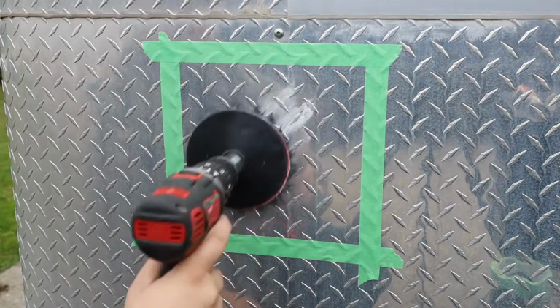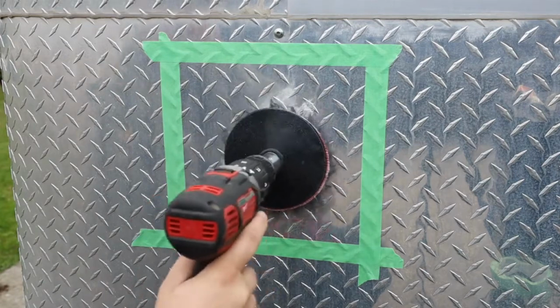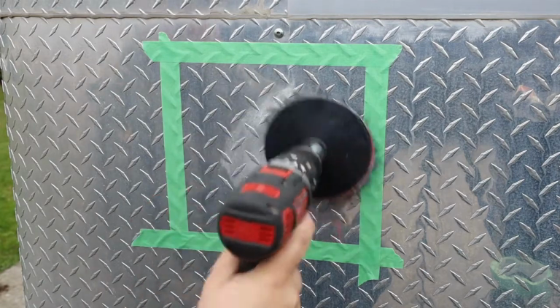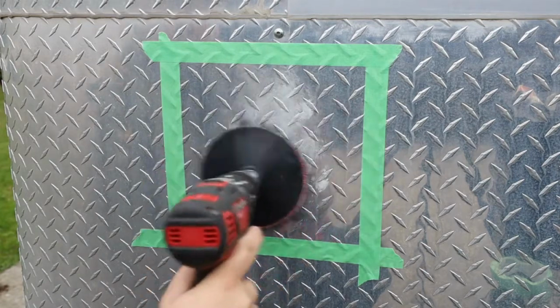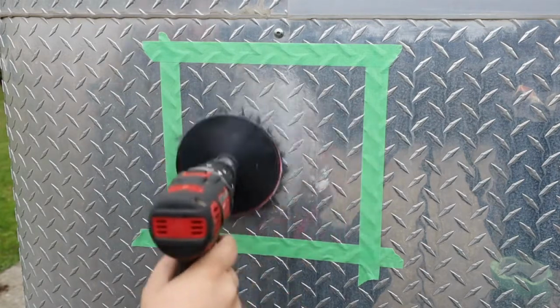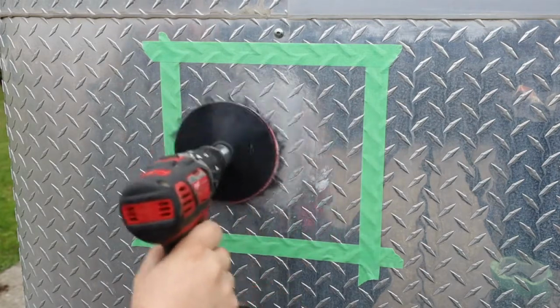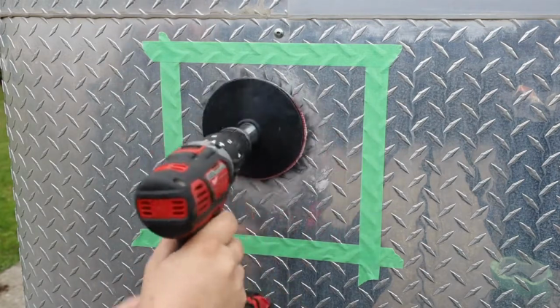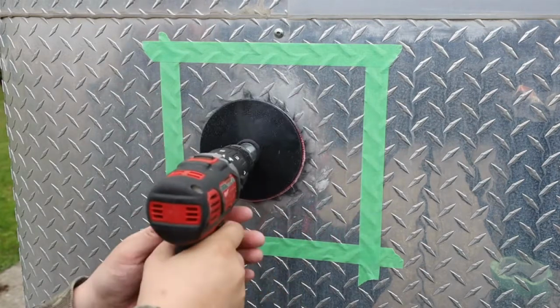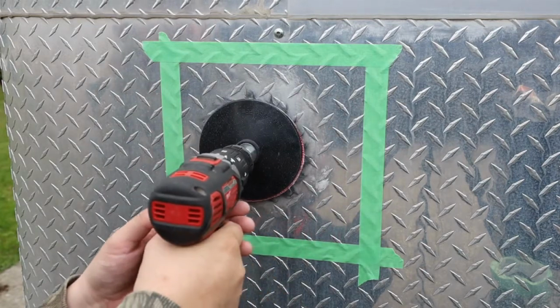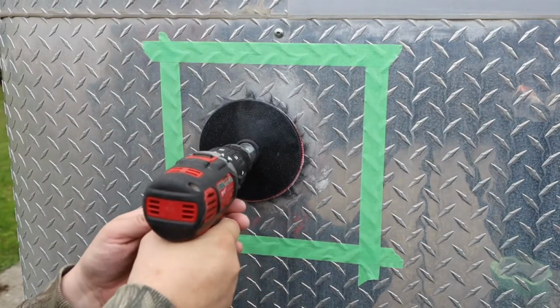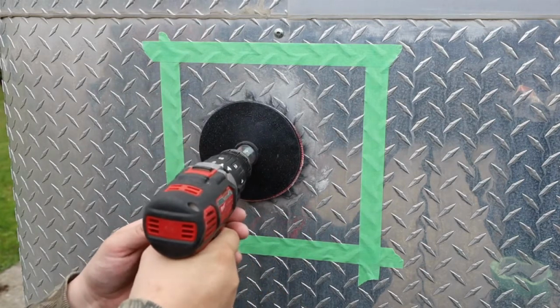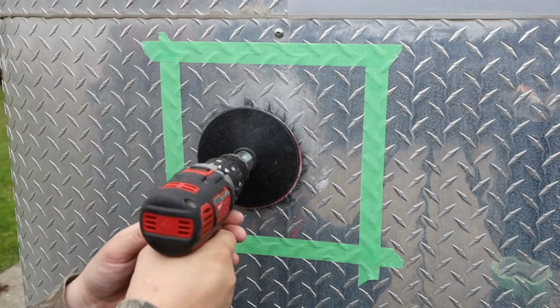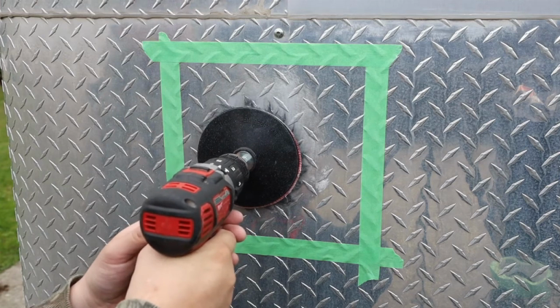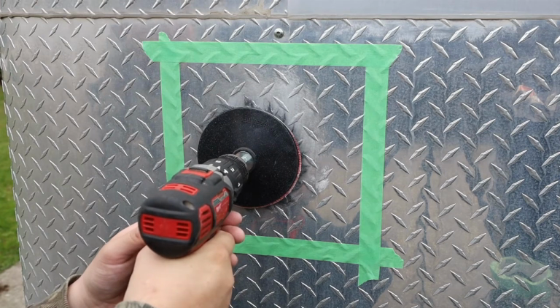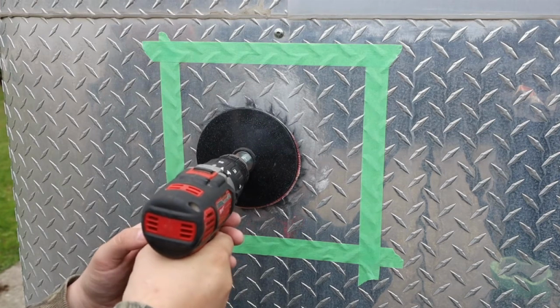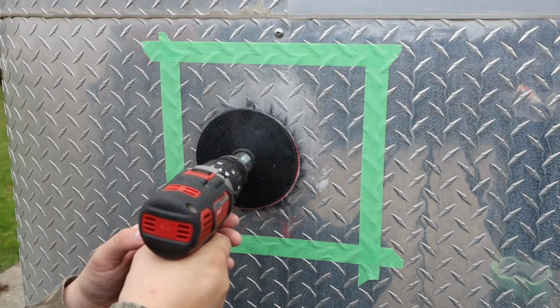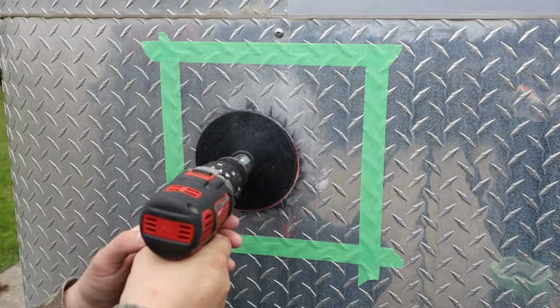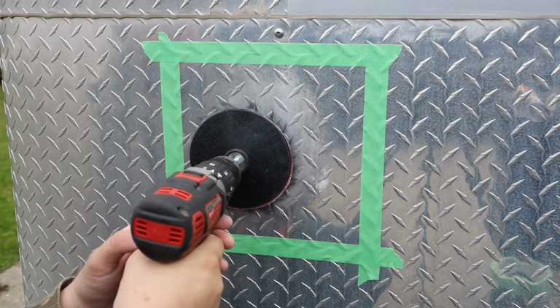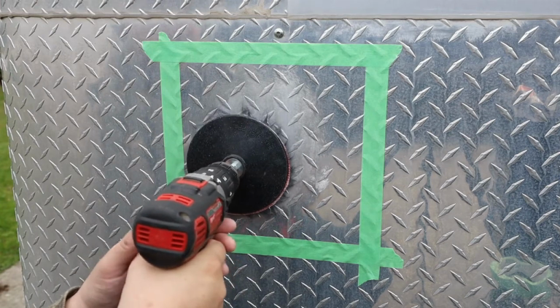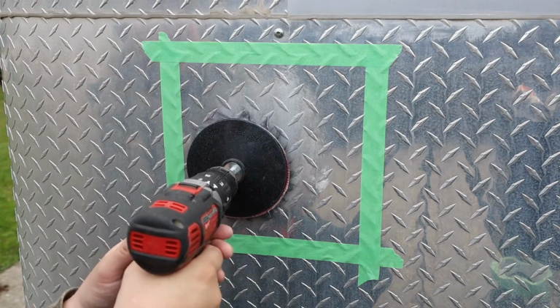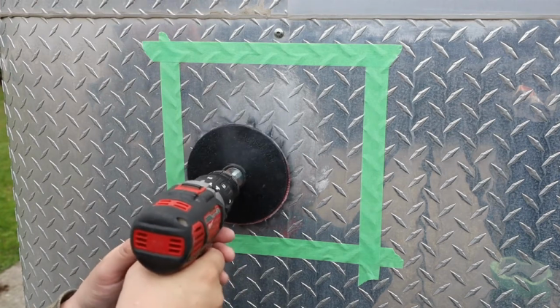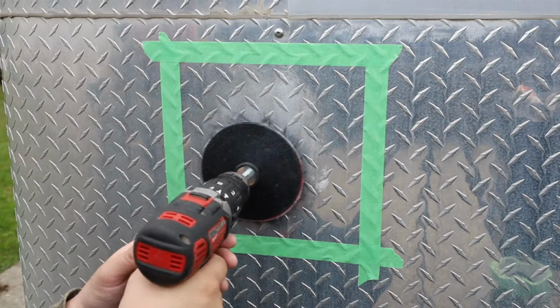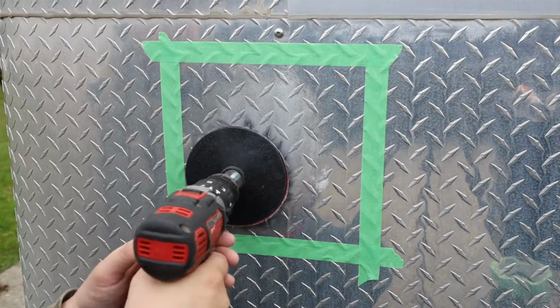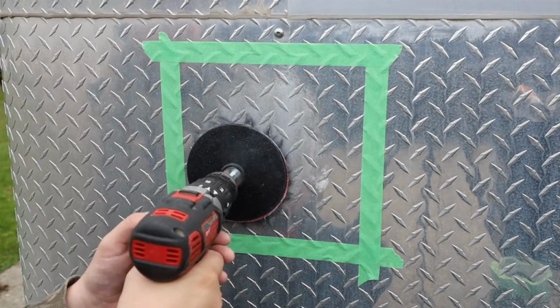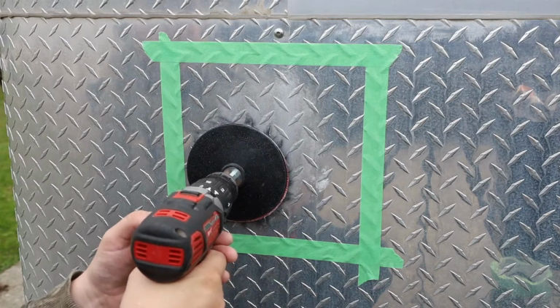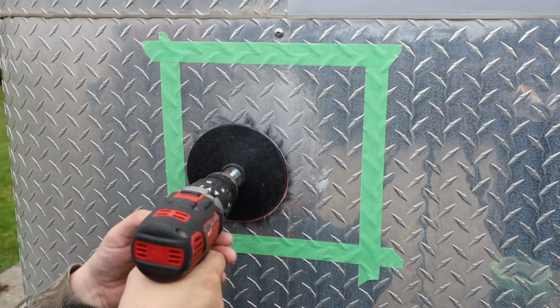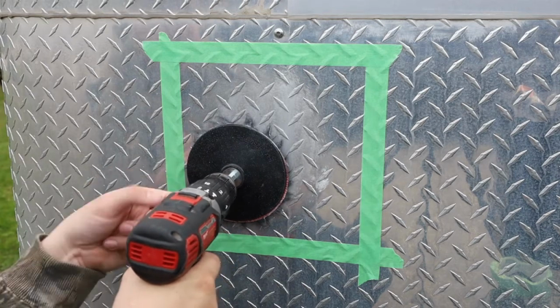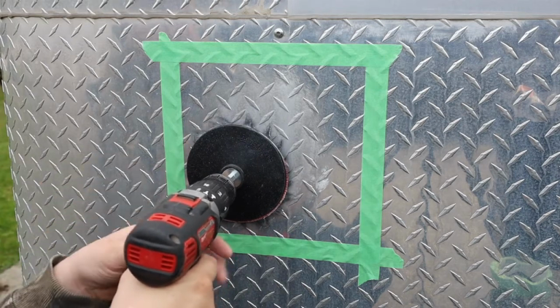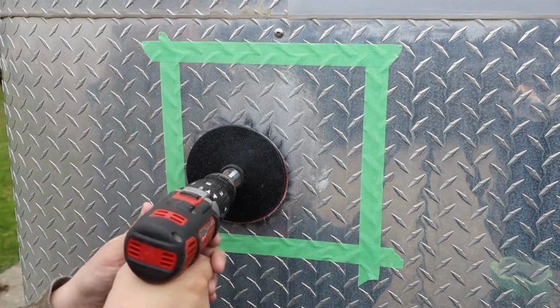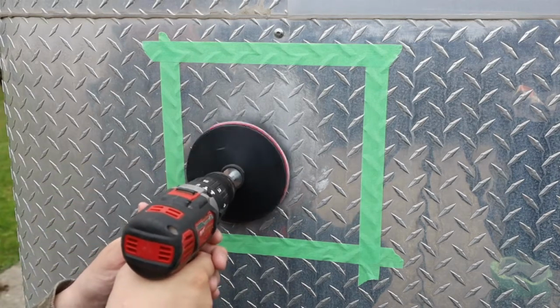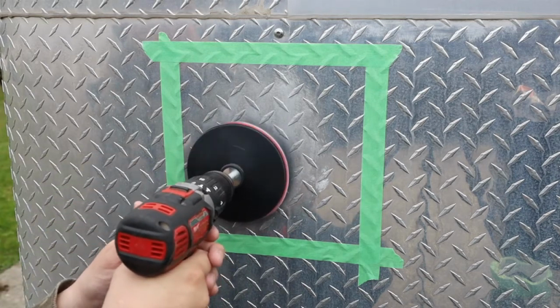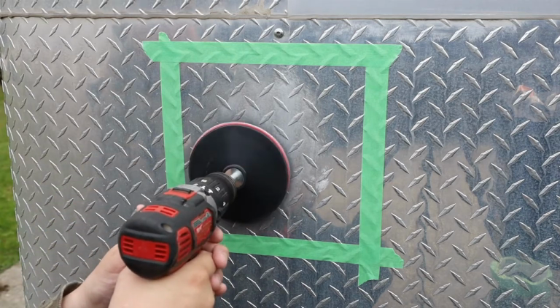Swipe it on there — you don't want it to spray everywhere. You don't need much pressure with this pad; you just let it spin kind of on the outside. If you push too hard it'll spin around in your drill, so it's light pressure.